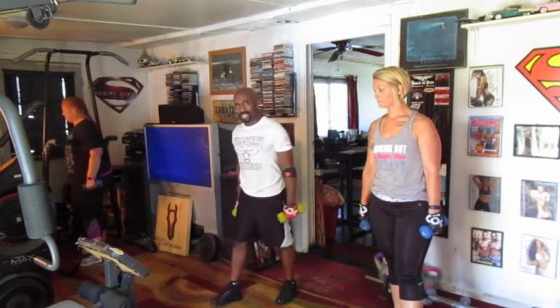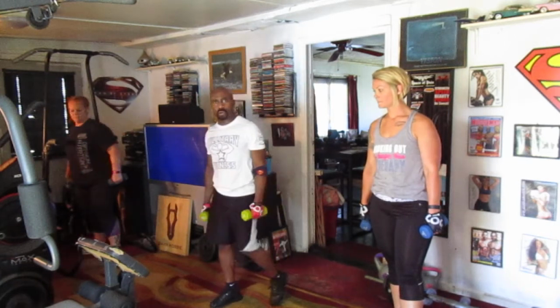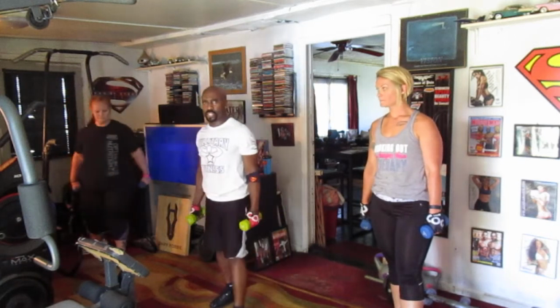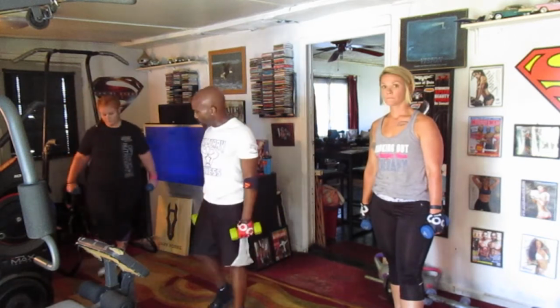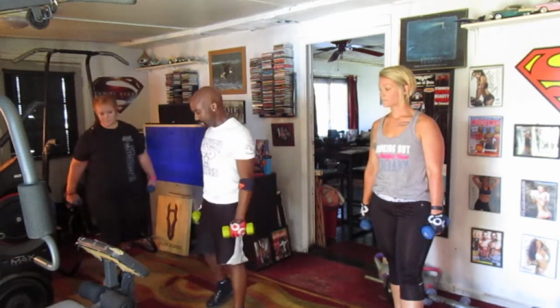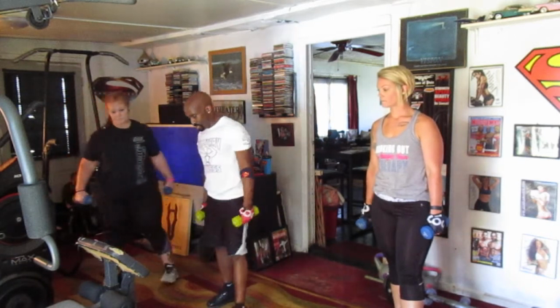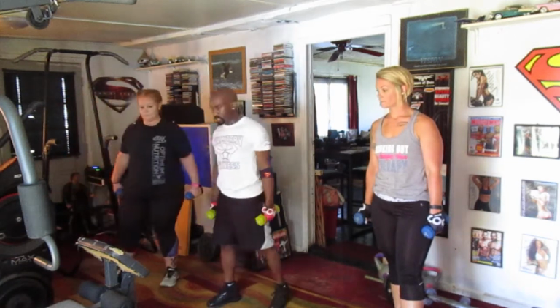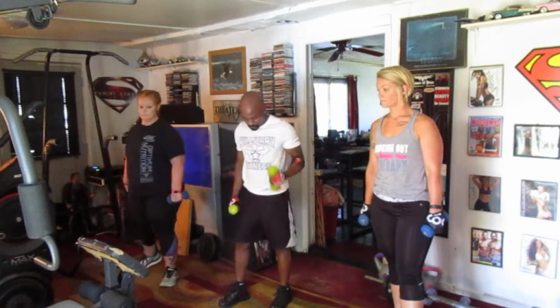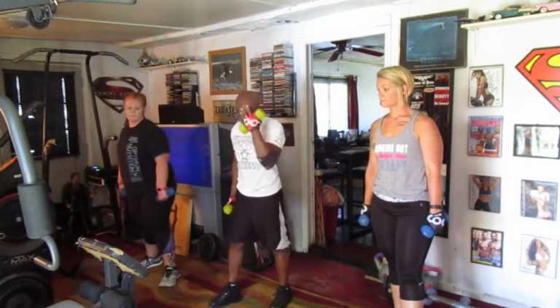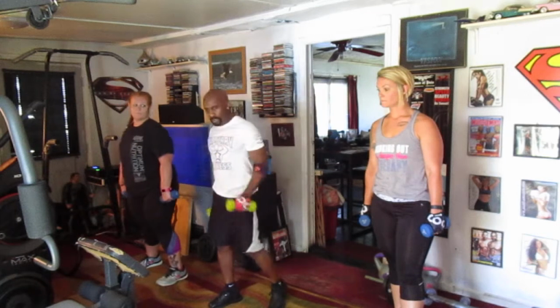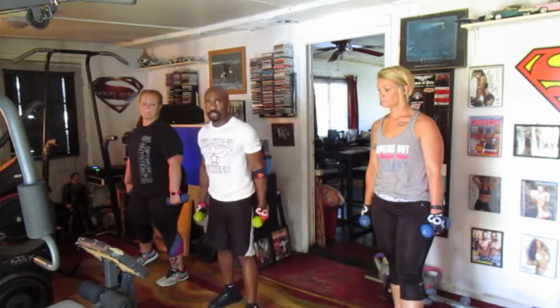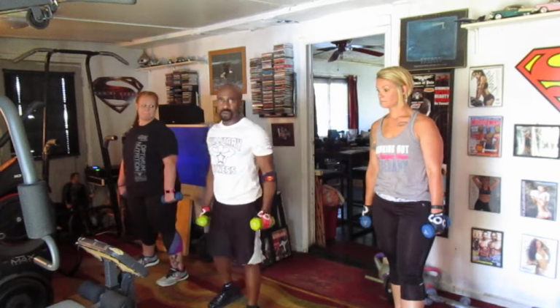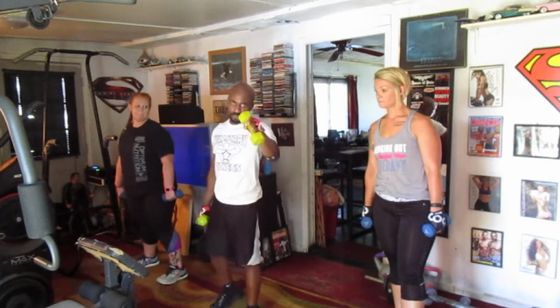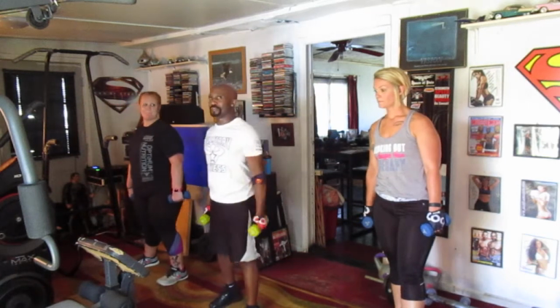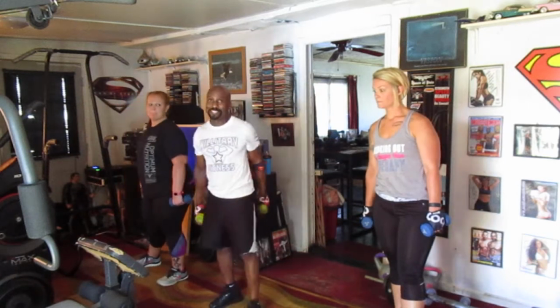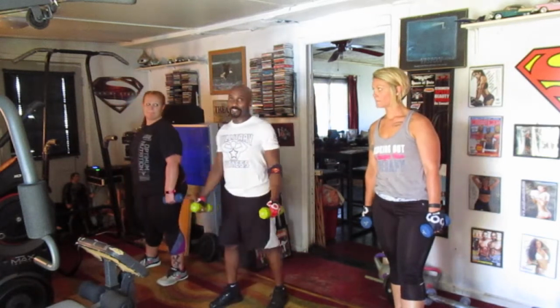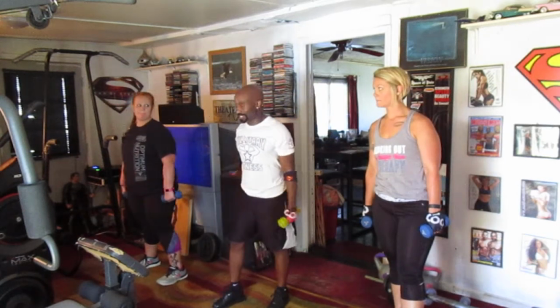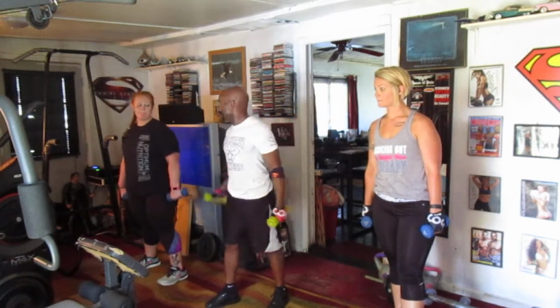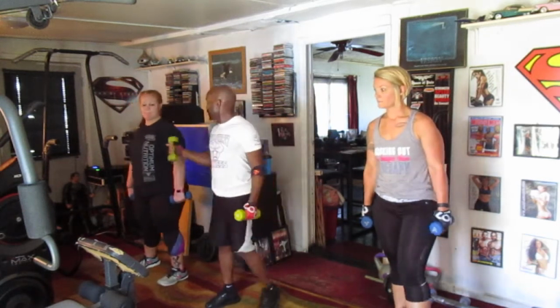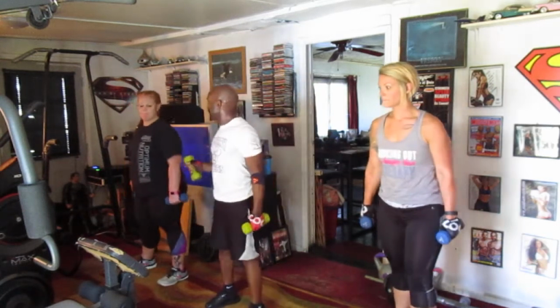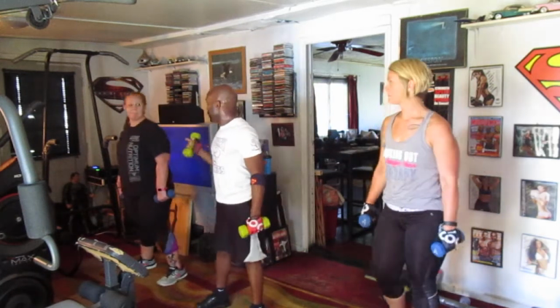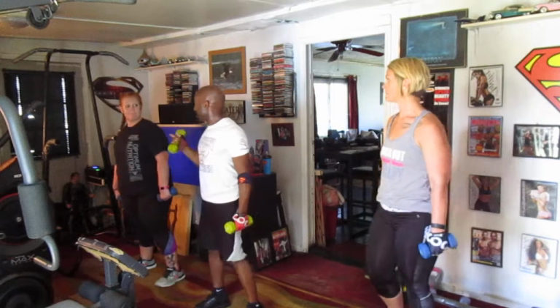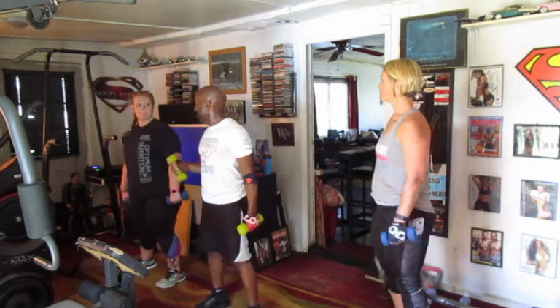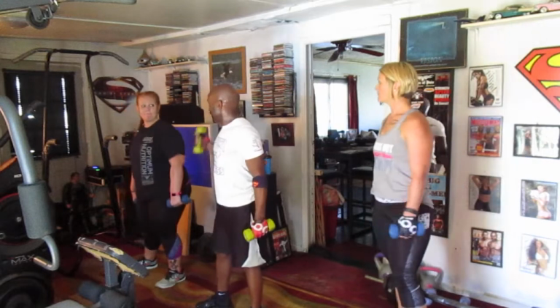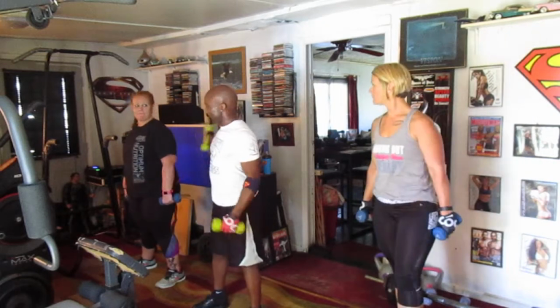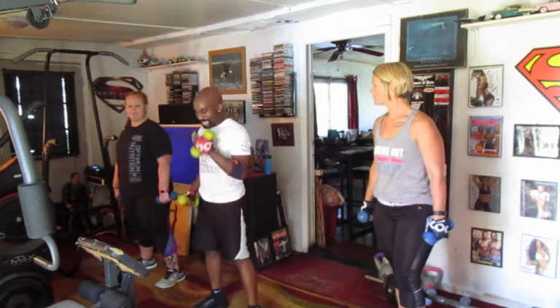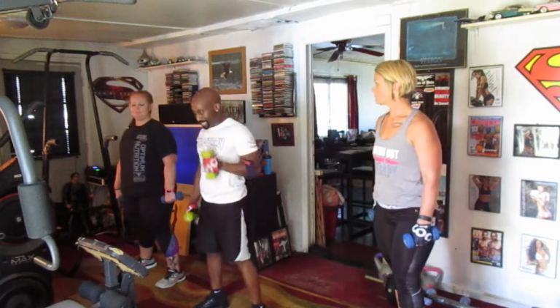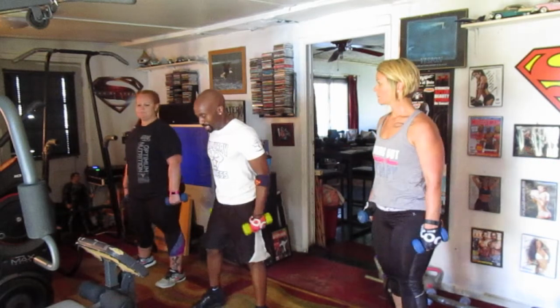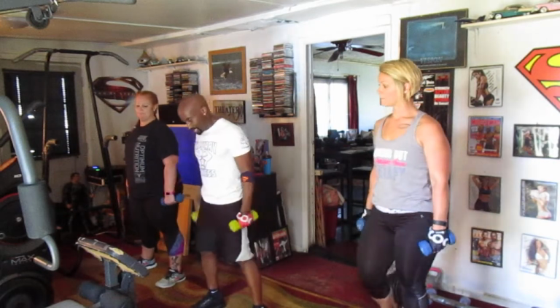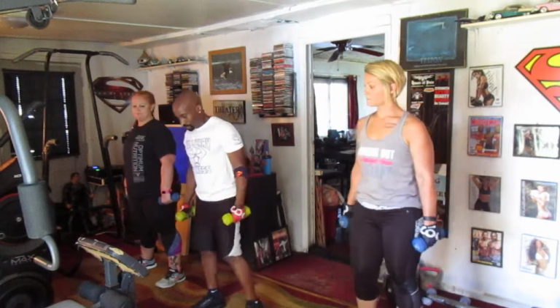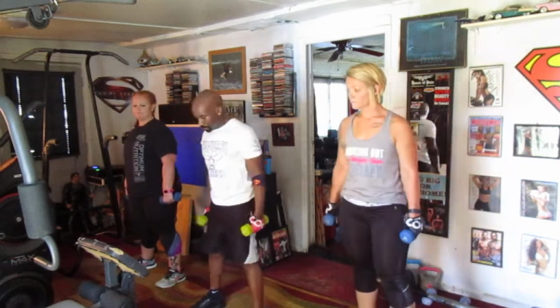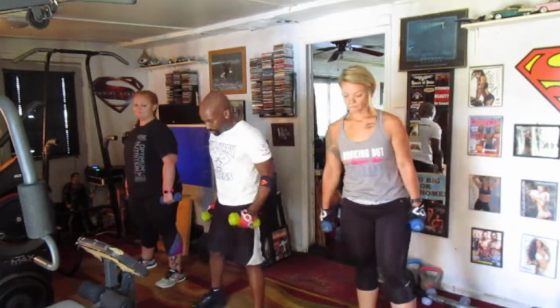Nice and slow. Don't rush it, don't go fast. Rob, here's another one of your songs. You're going to mess with me too about one of the songs I used. Yeah, that's pretty neat. Ready?